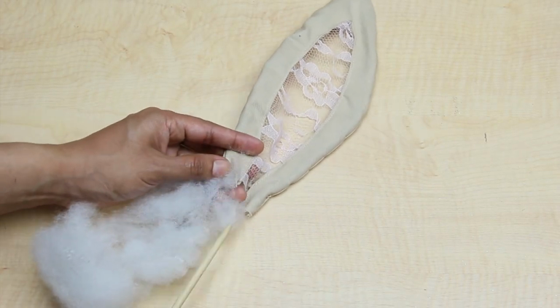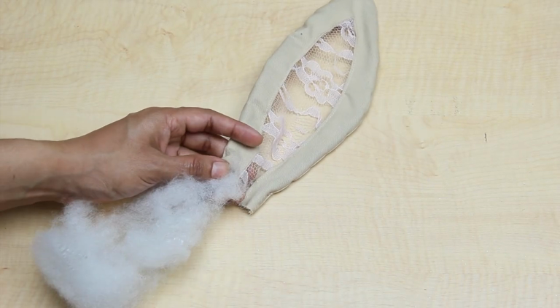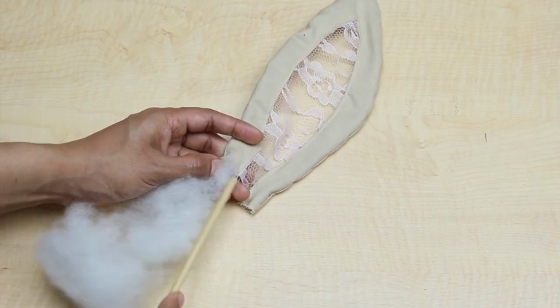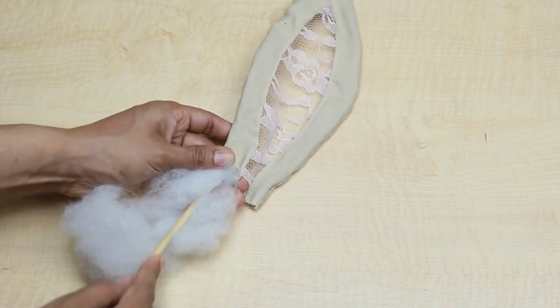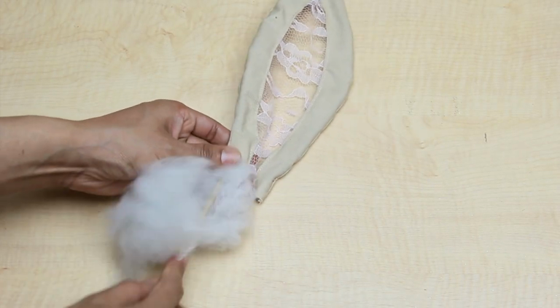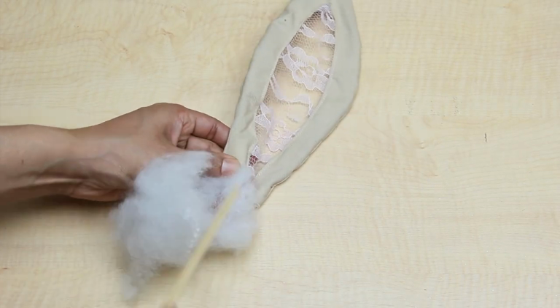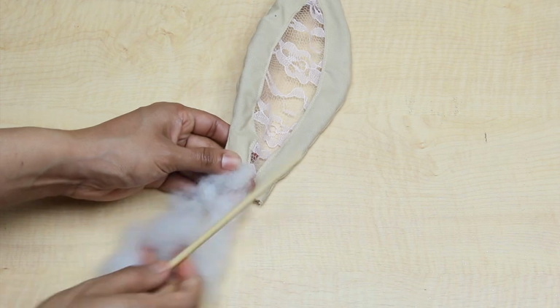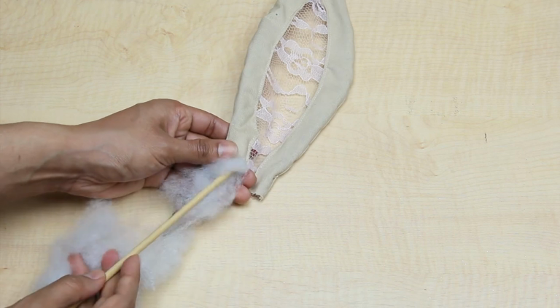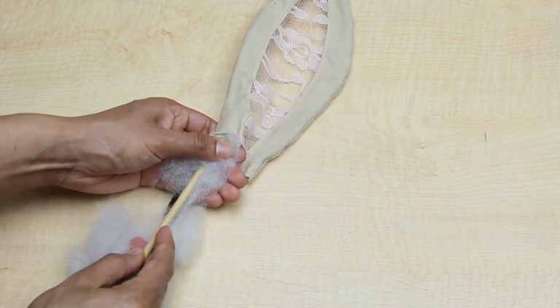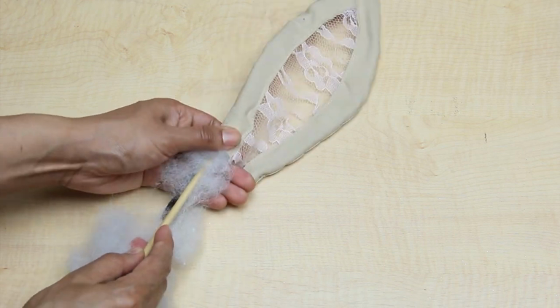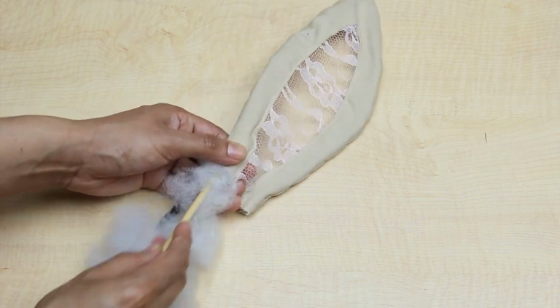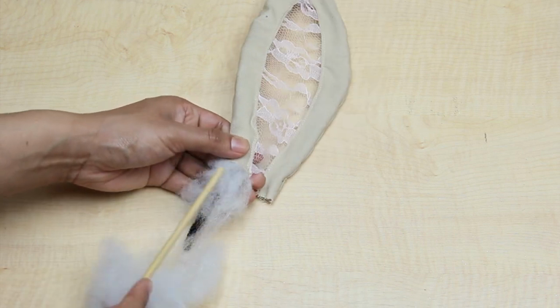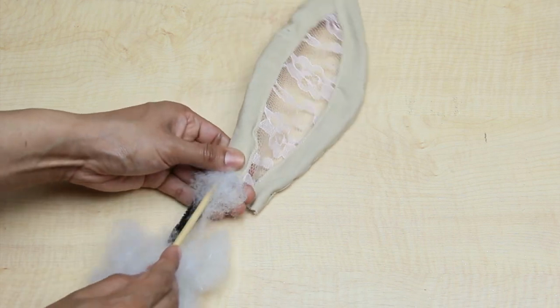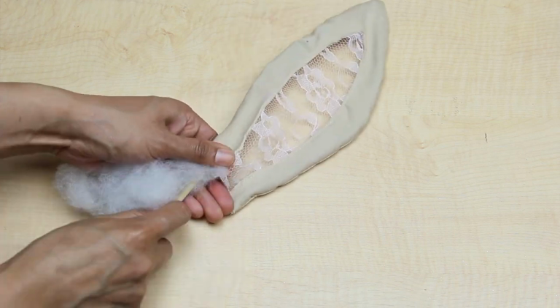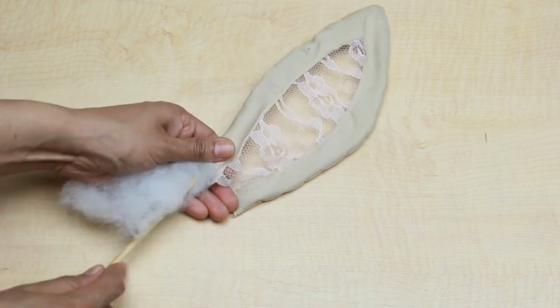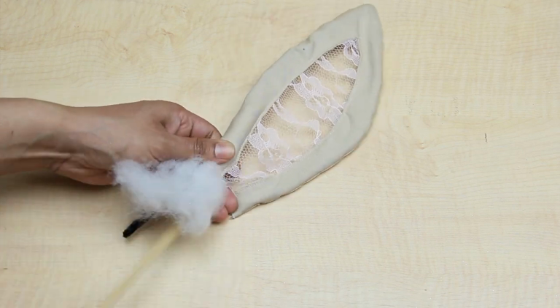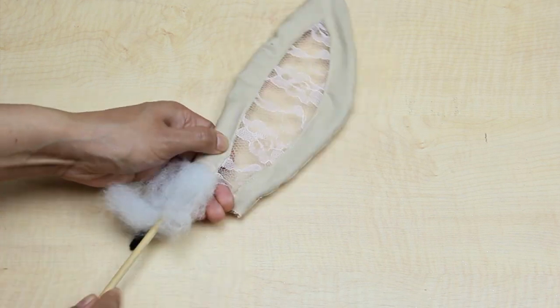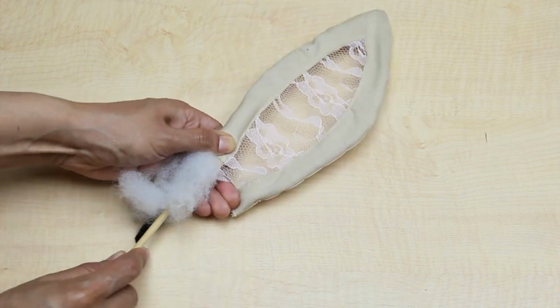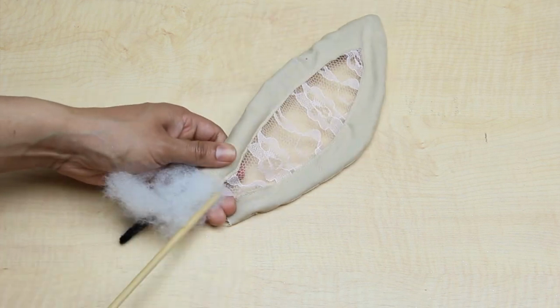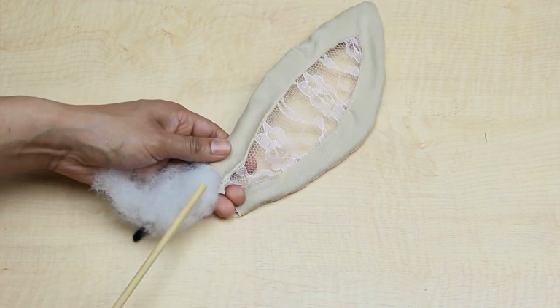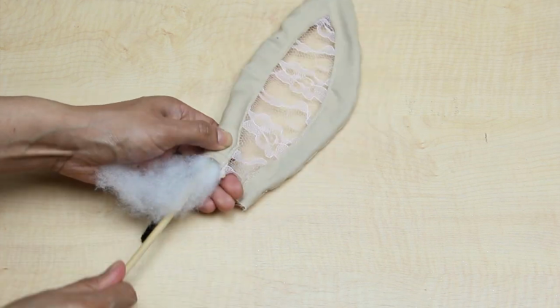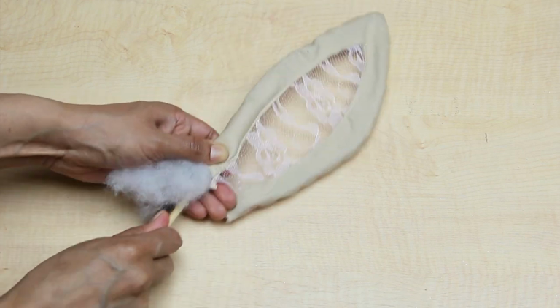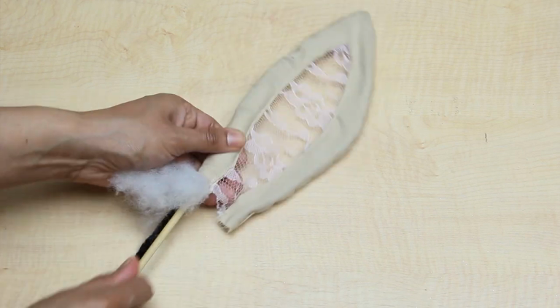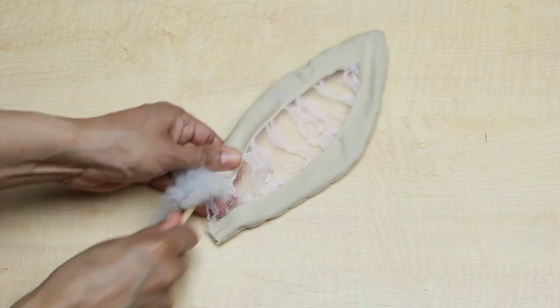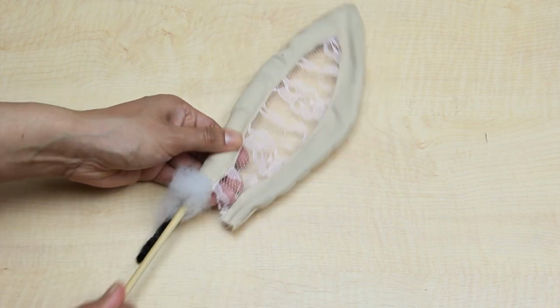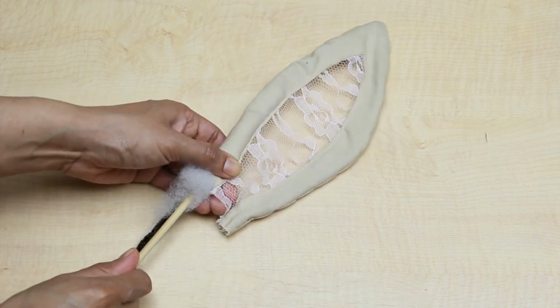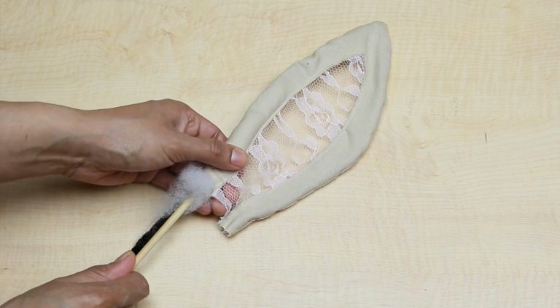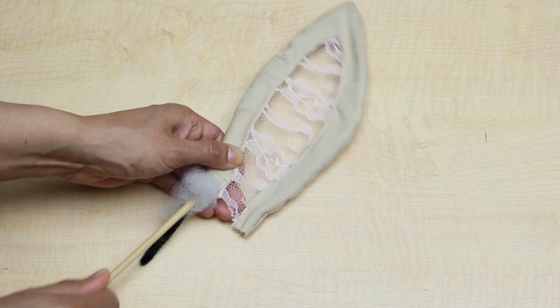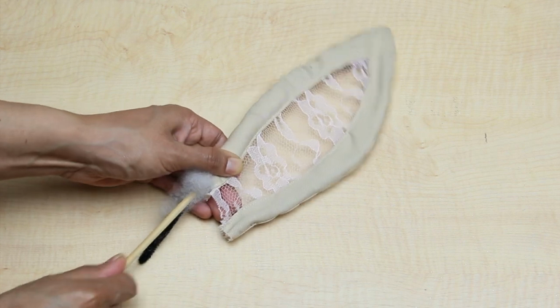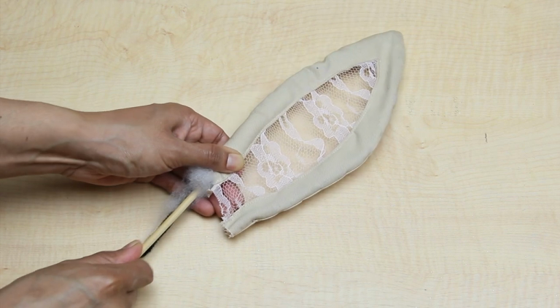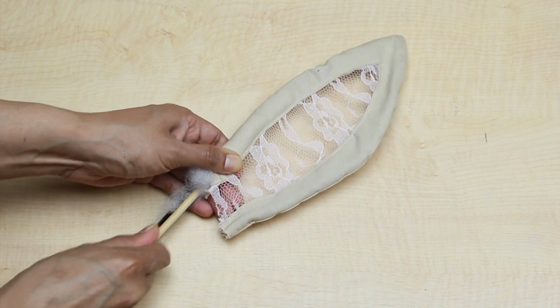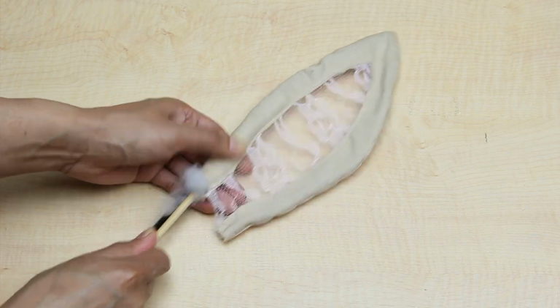When that was done I added some filling to my ears, which is optional but I feel it gives it more dimension and helps hide the shape of the pipe cleaners away.